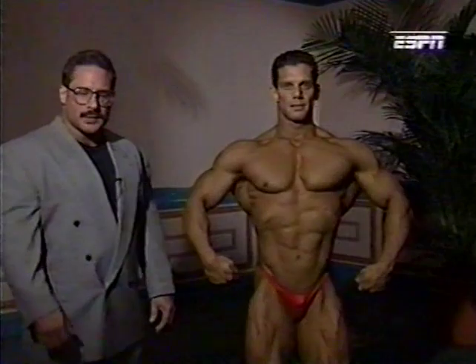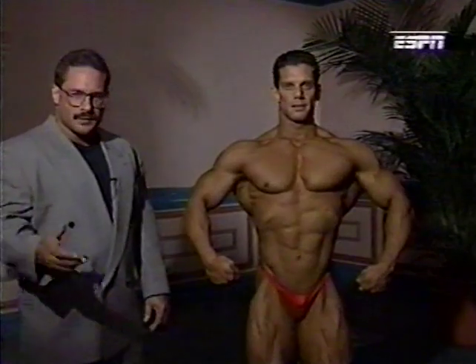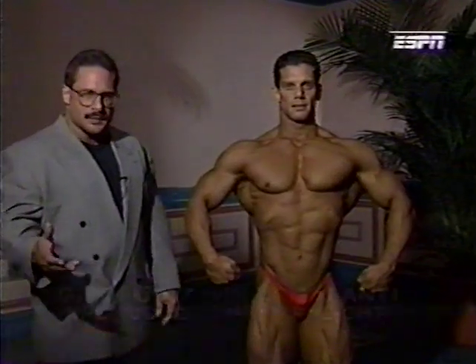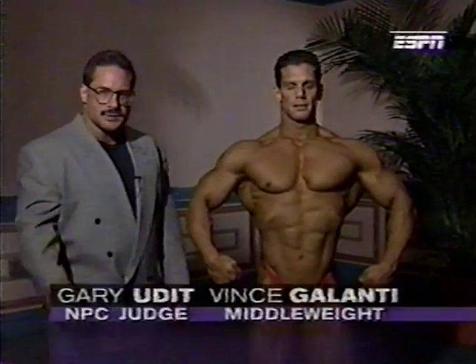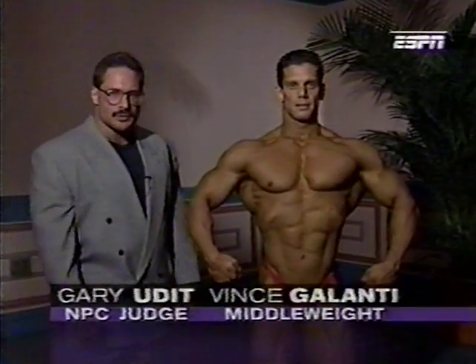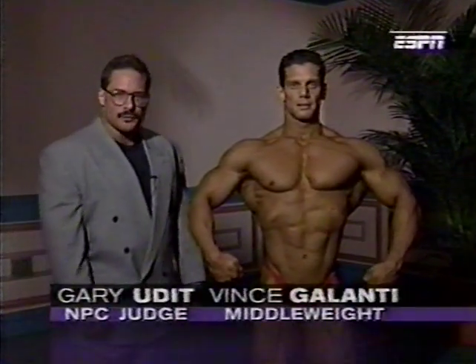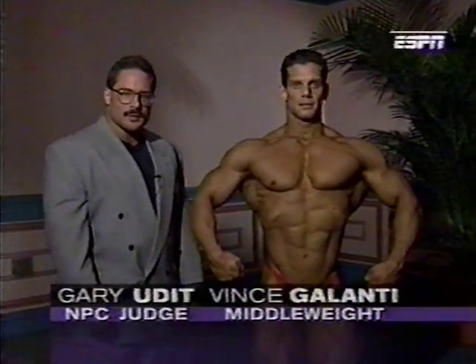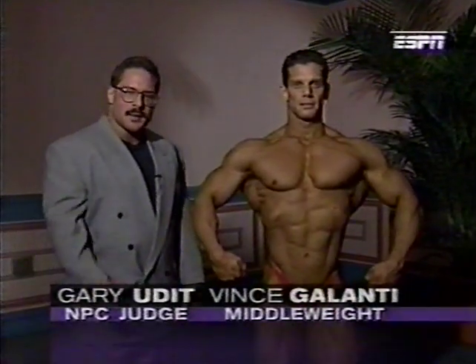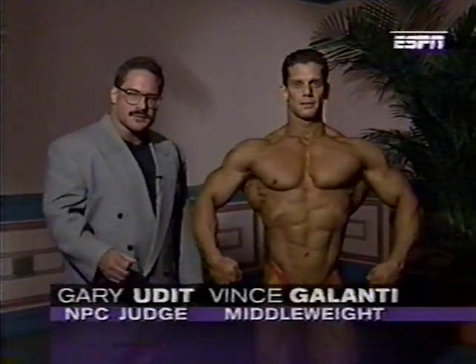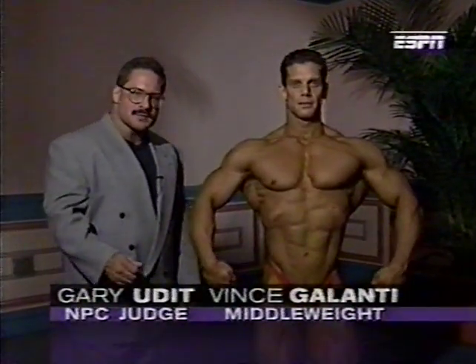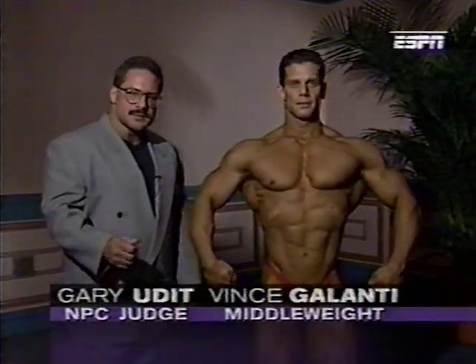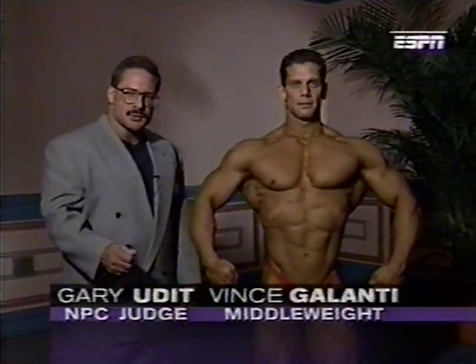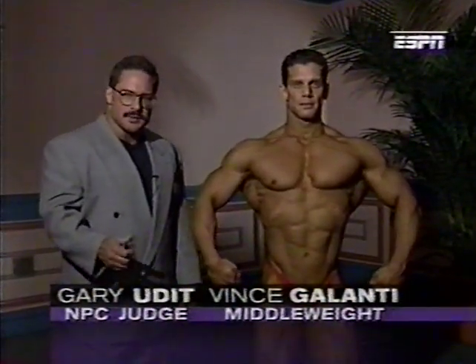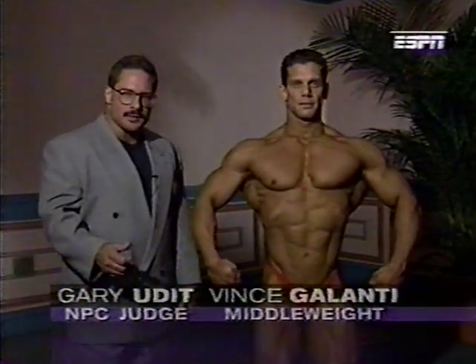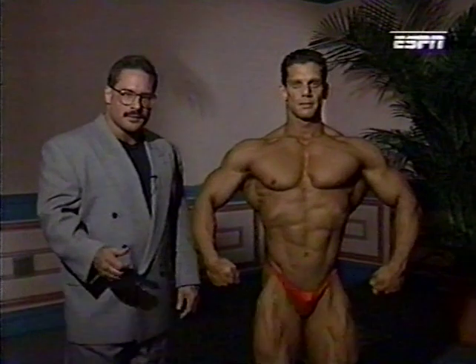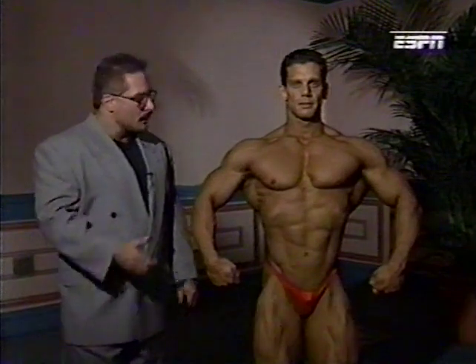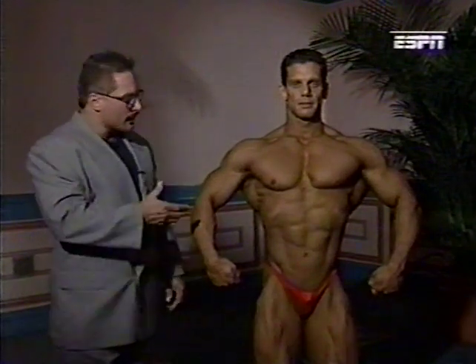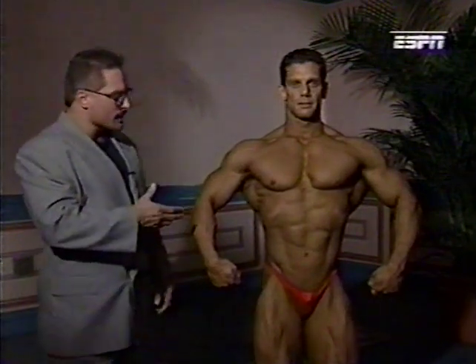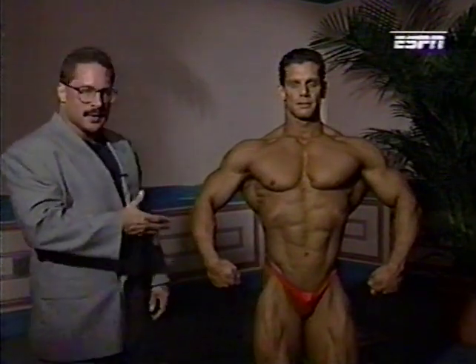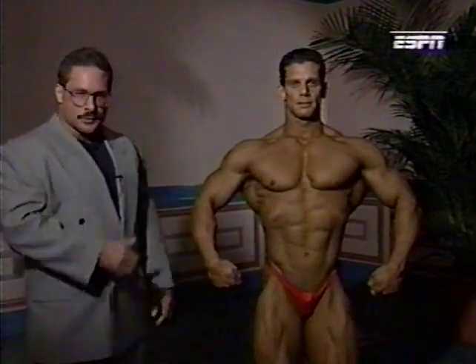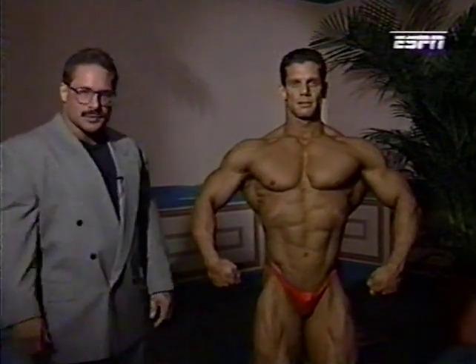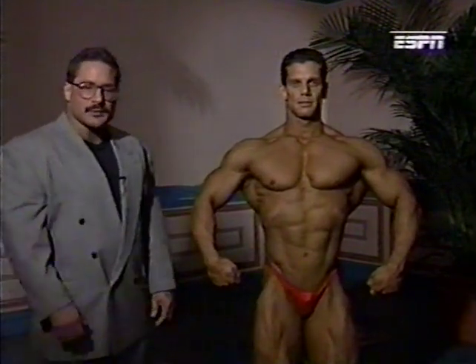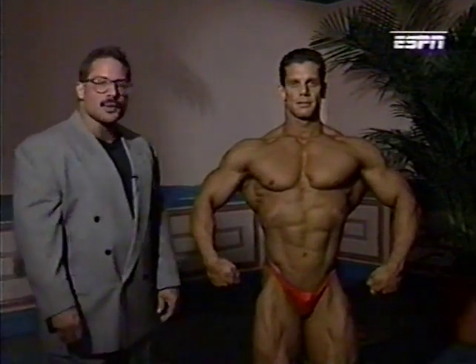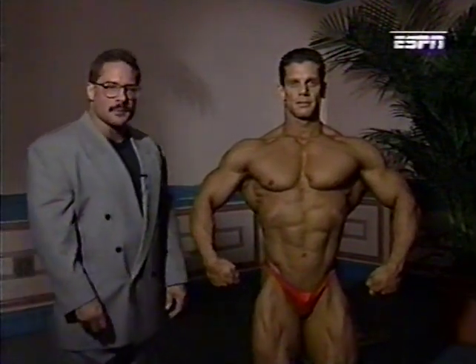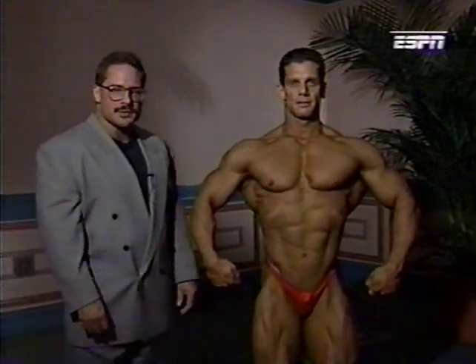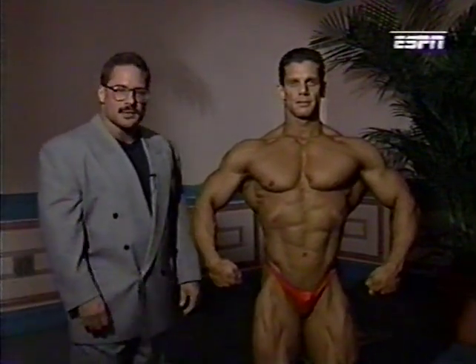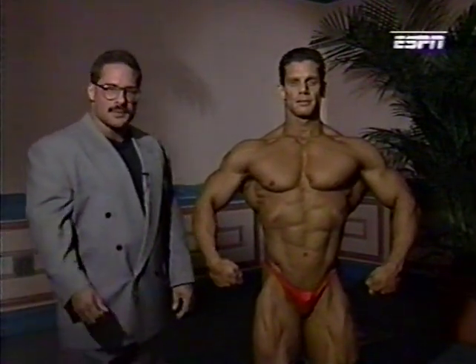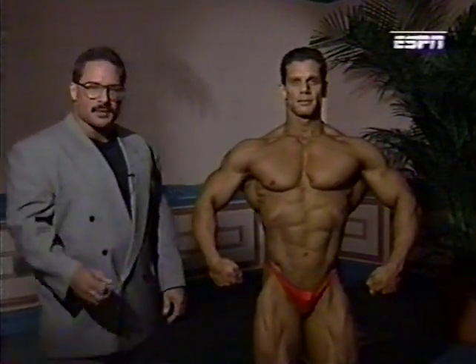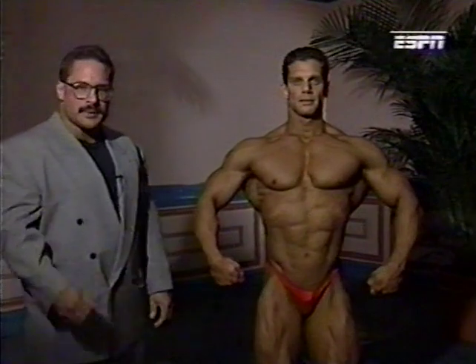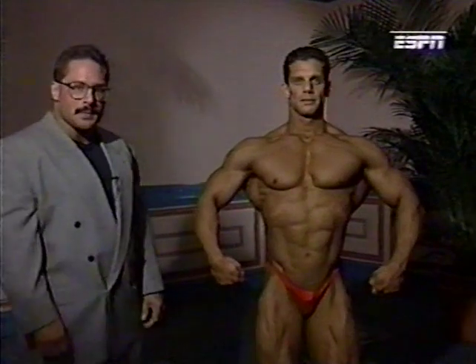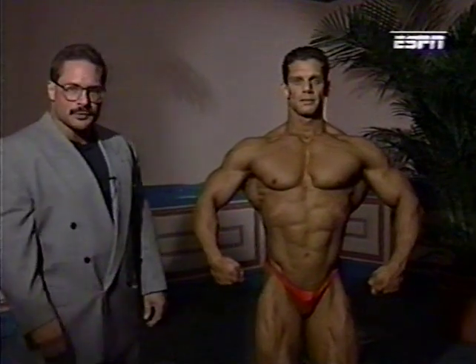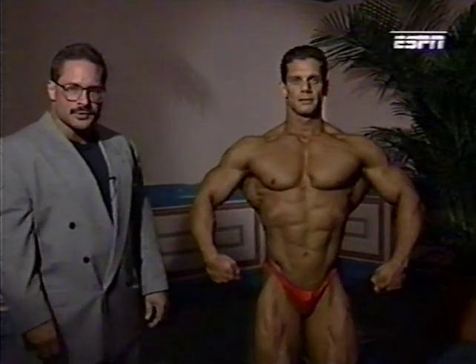We'd like to give you an idea of what the judges are looking for. It's a balance of size, symmetry, and muscularity. We have with us Vince Galanti from New Jersey, one of our top middleweight competitors, to demonstrate our NPC mandatory poses.